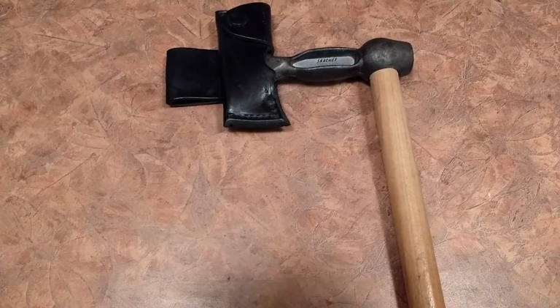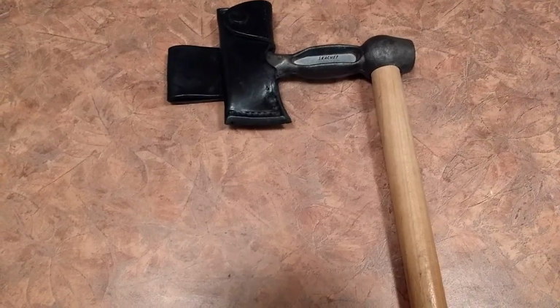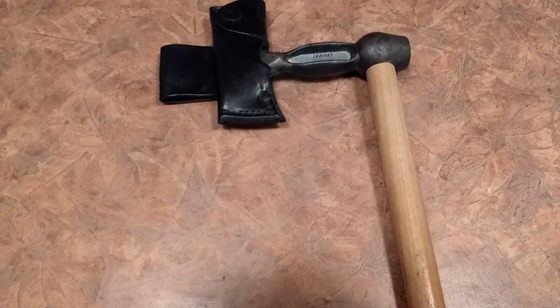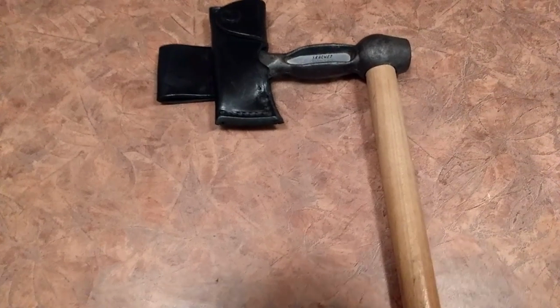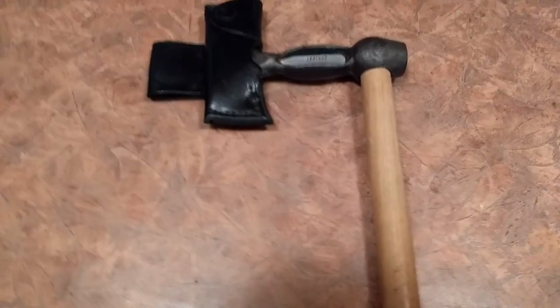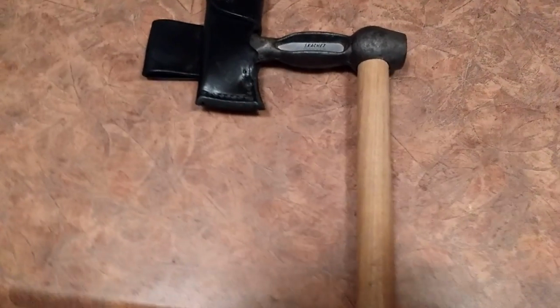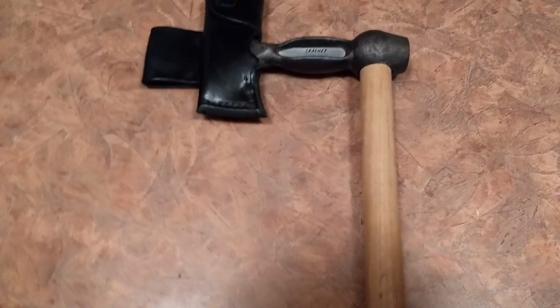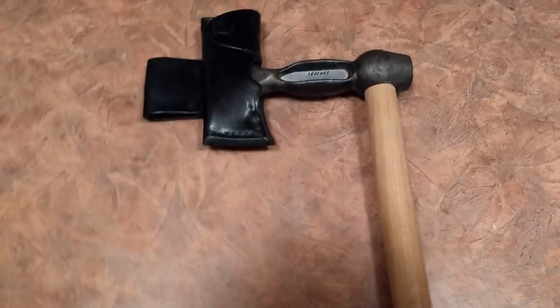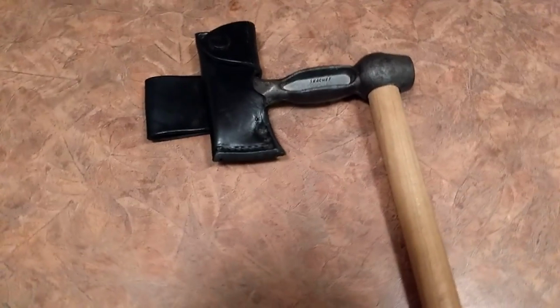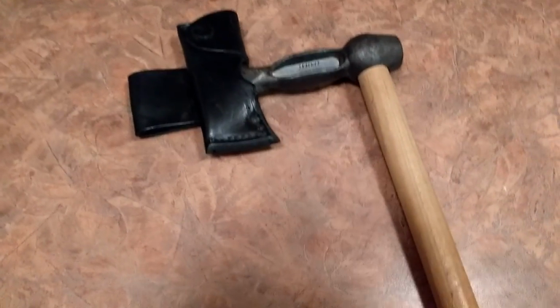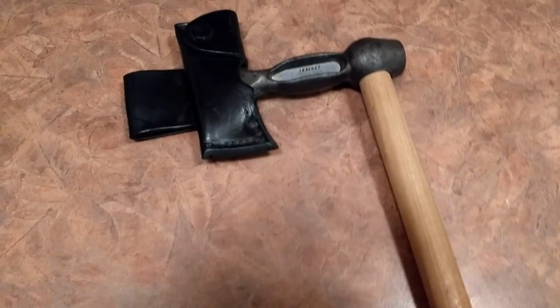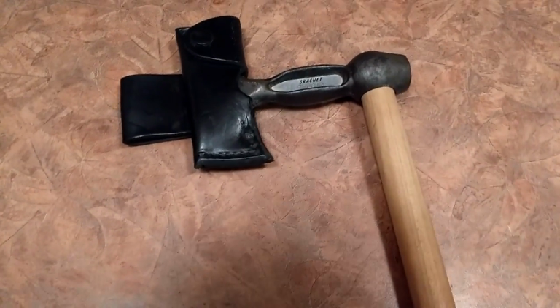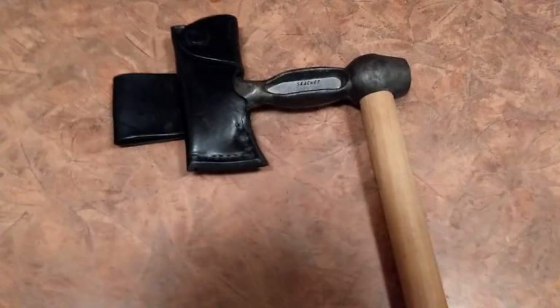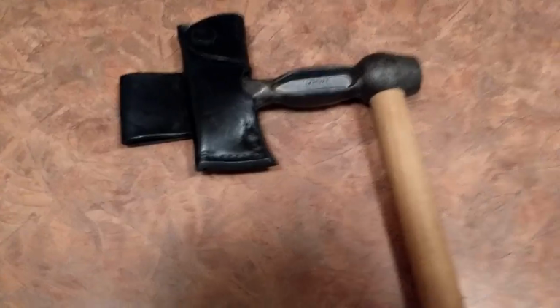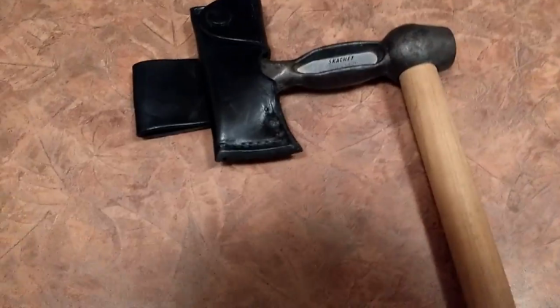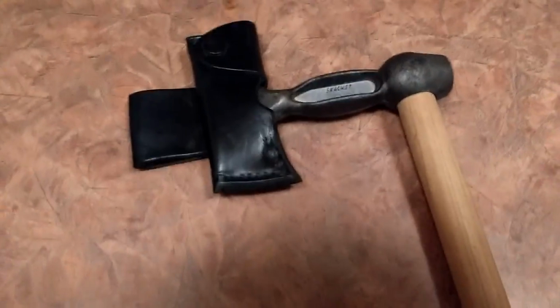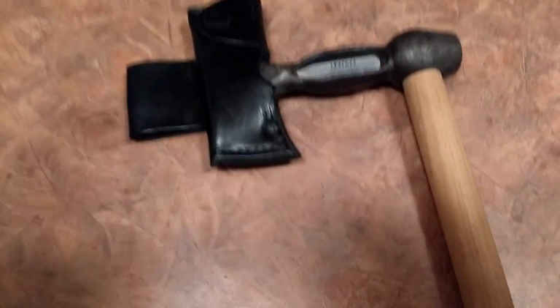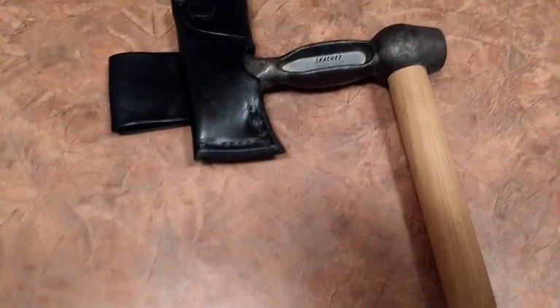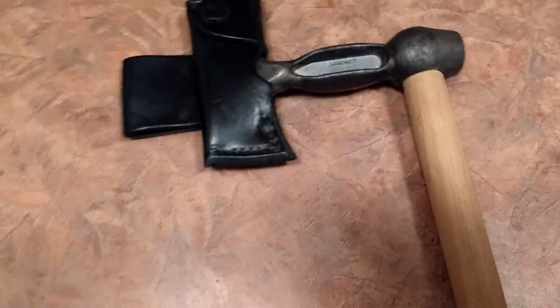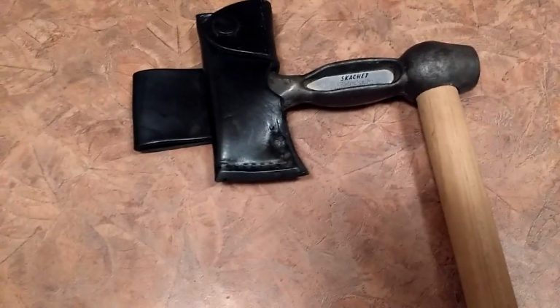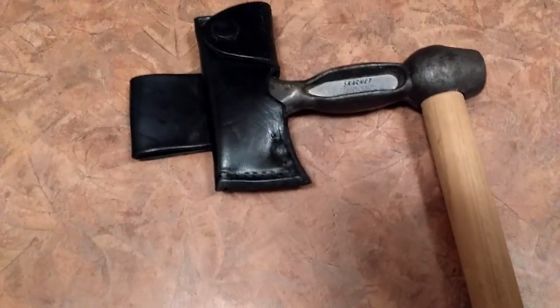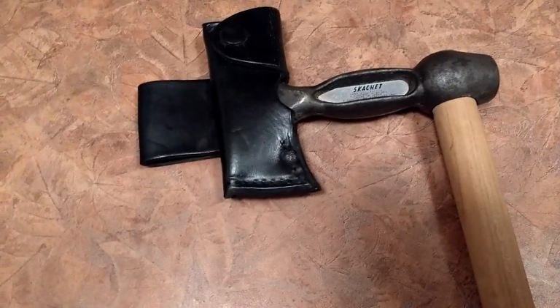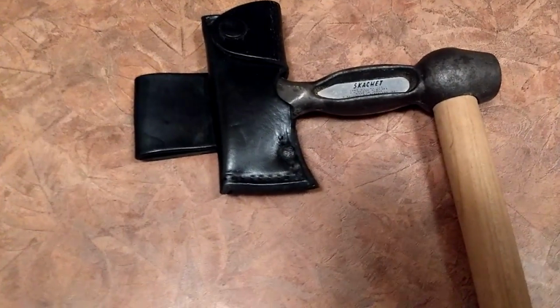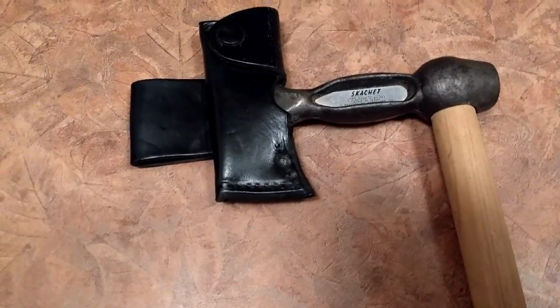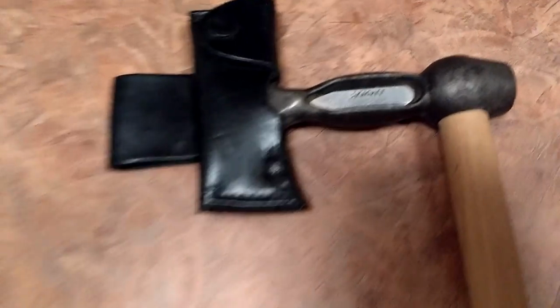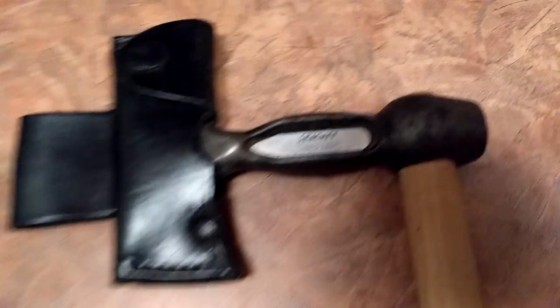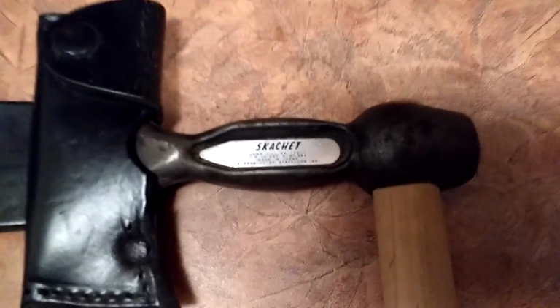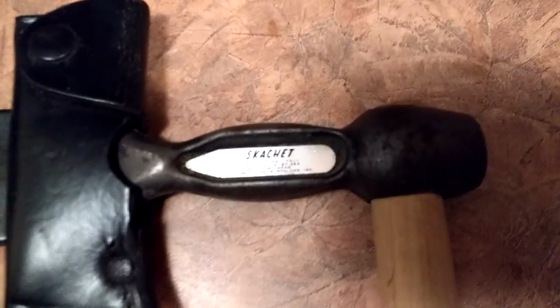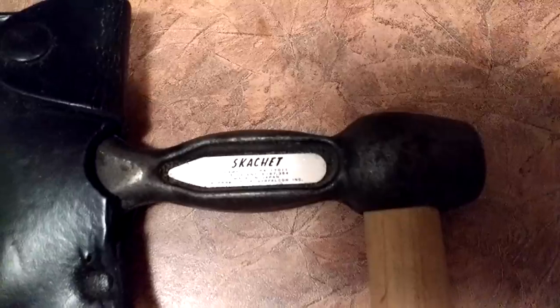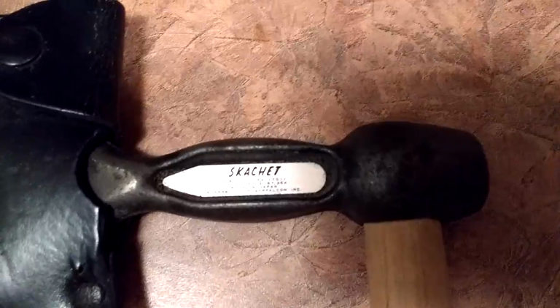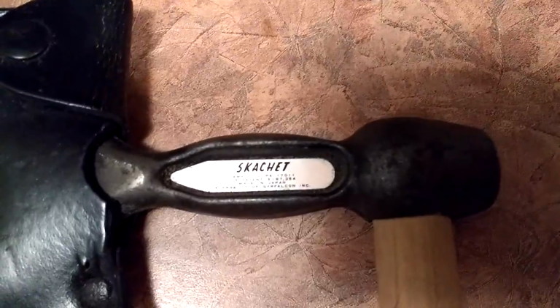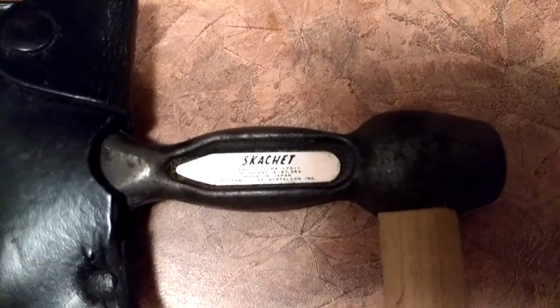Do you carry a hatchet into the woods or do you carry a knife? What do you do if you get in there and you've only got a knife and you feel like you need a hatchet? Well, it's quite easy. You get a scatchet.